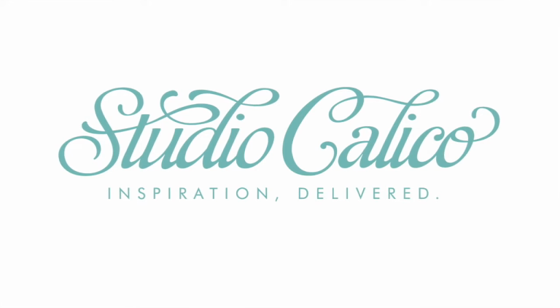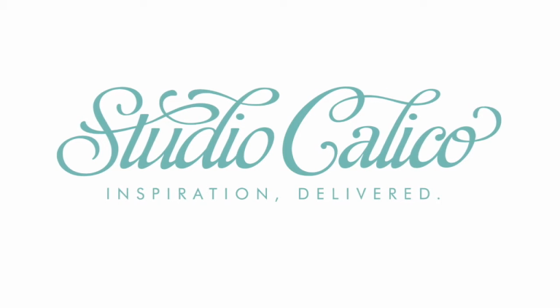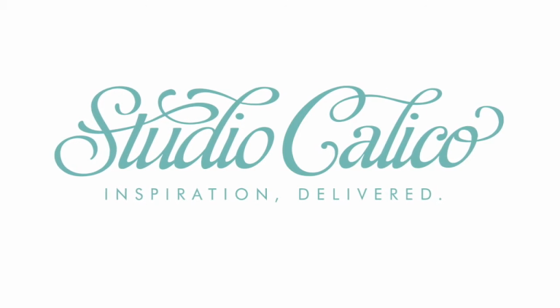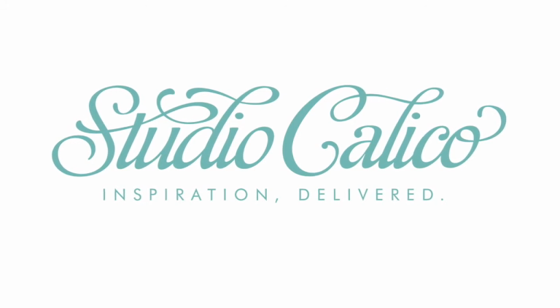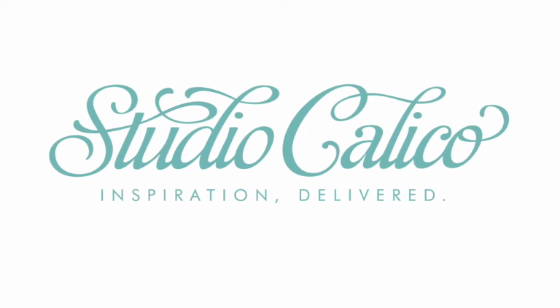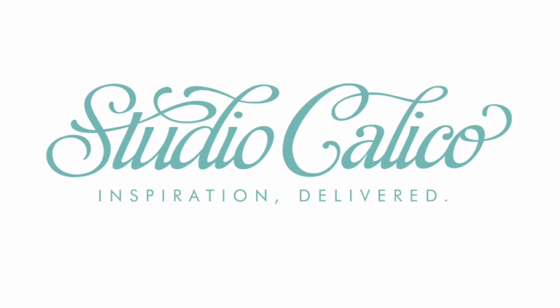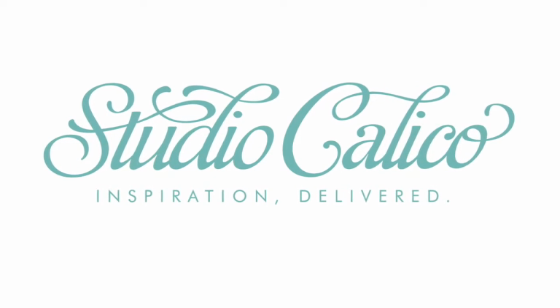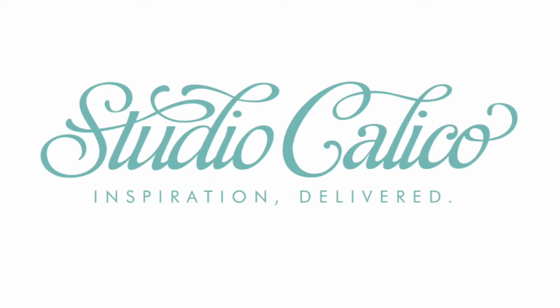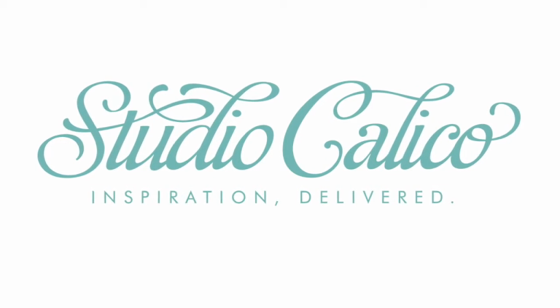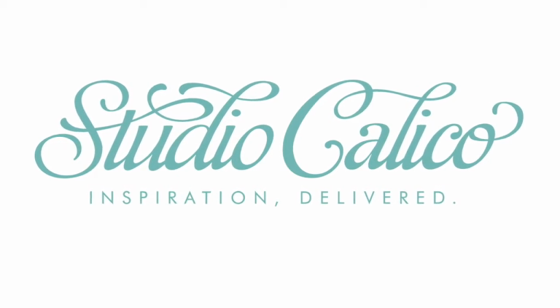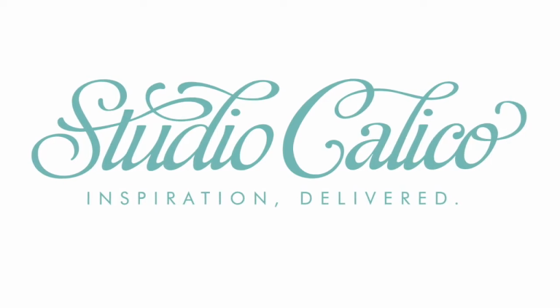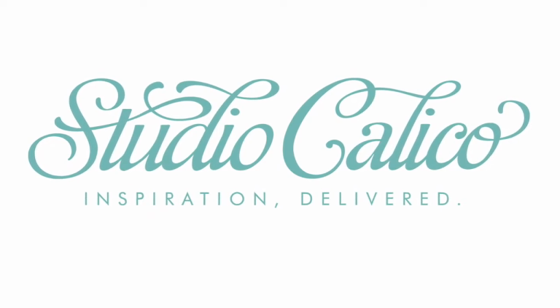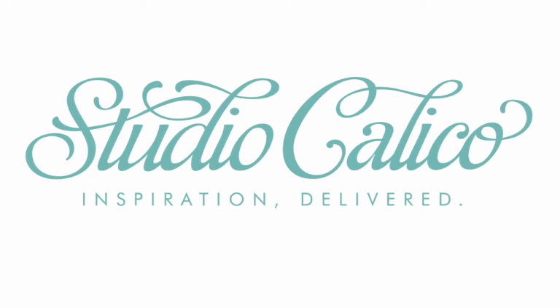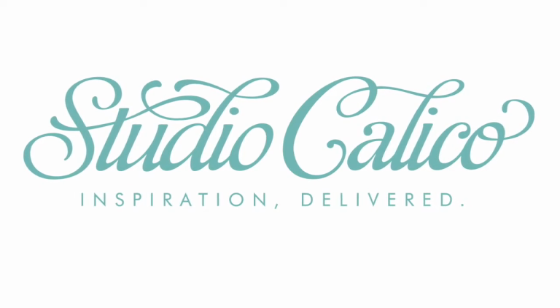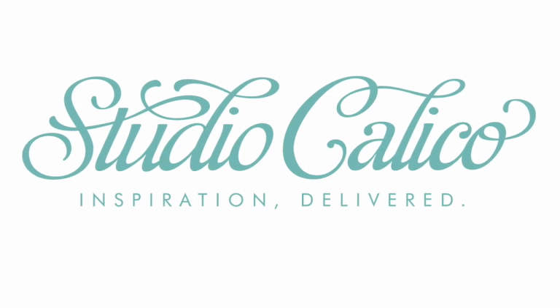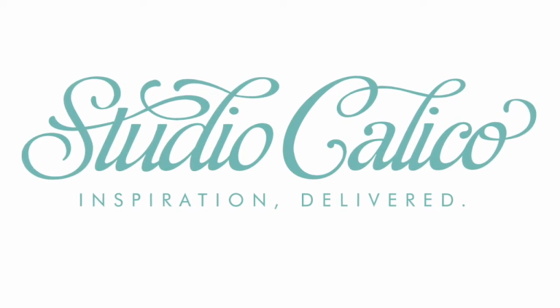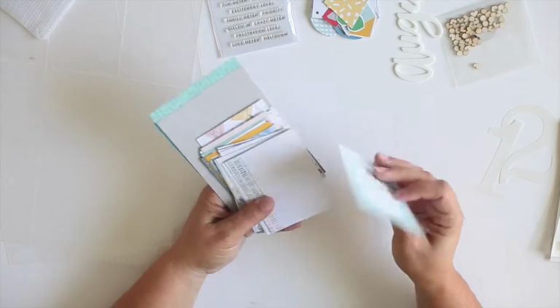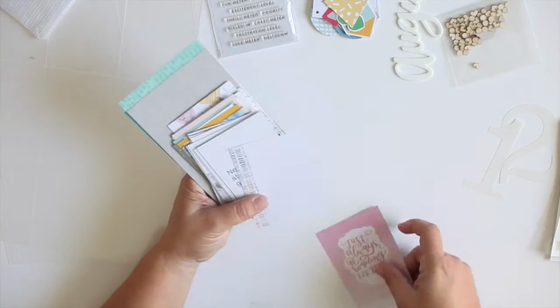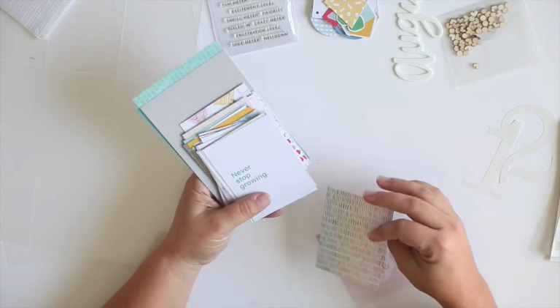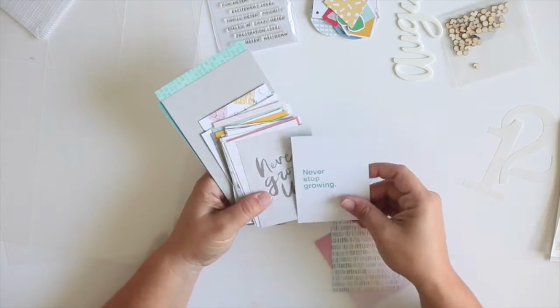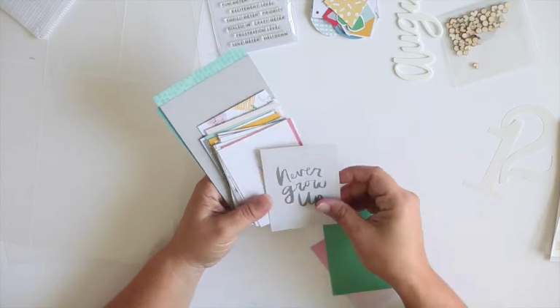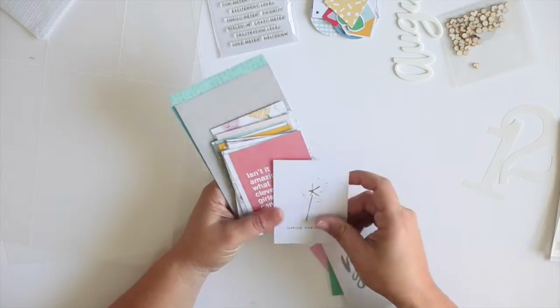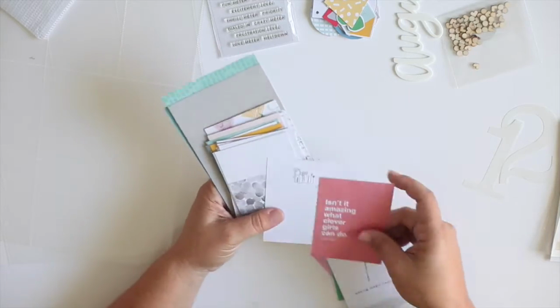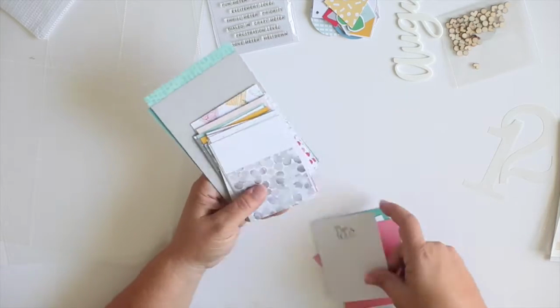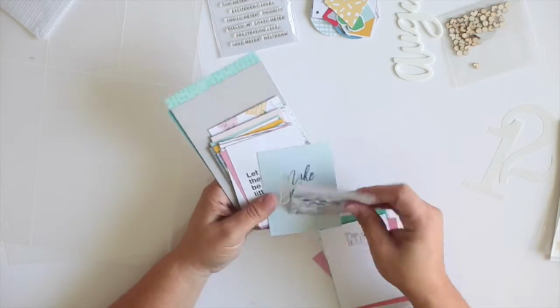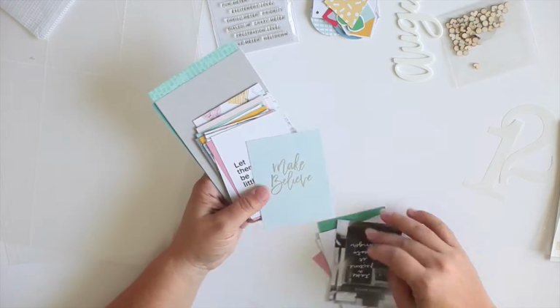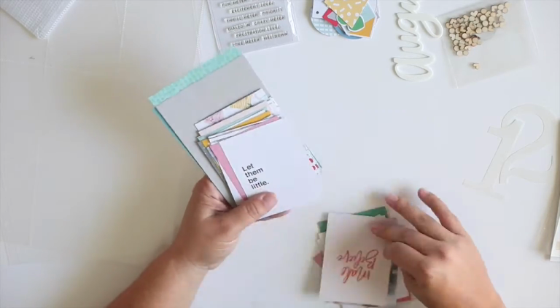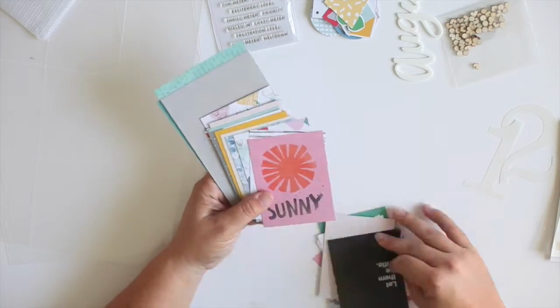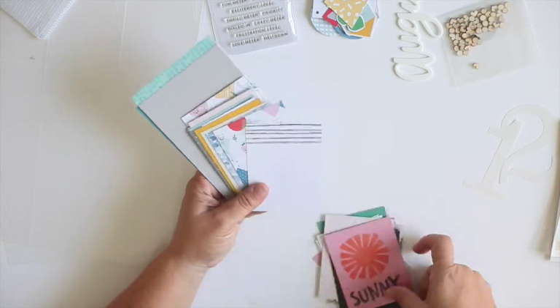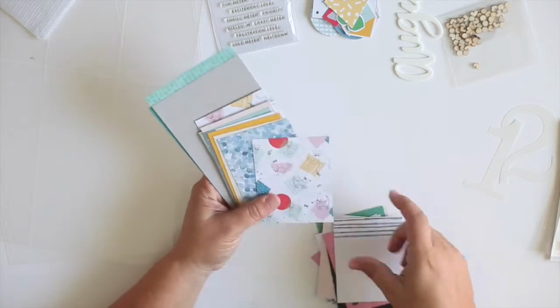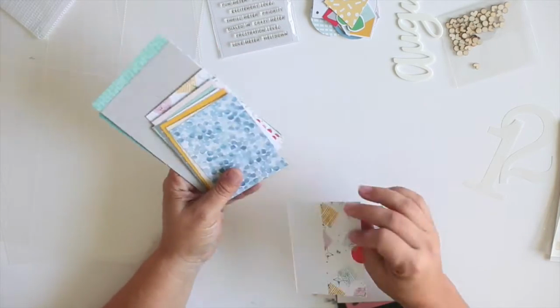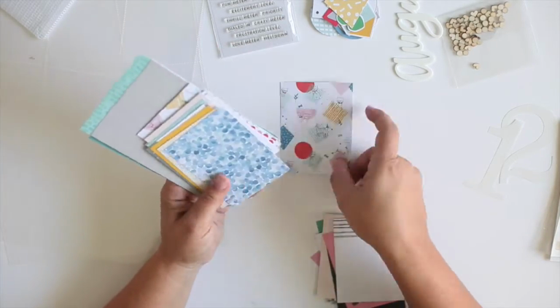Hey everybody, Kelly Knoll here at Studio Calico. Excited to share a fun documentary tutorial with you today. I love the Young at Heart kit — it has such a fun, playful vibe and I really enjoy using it.